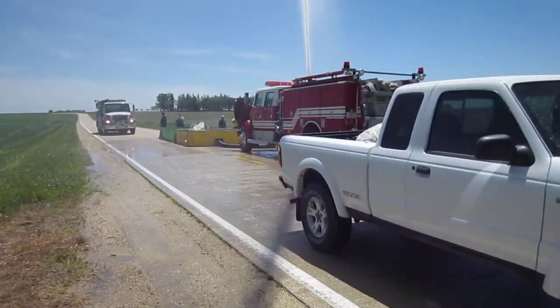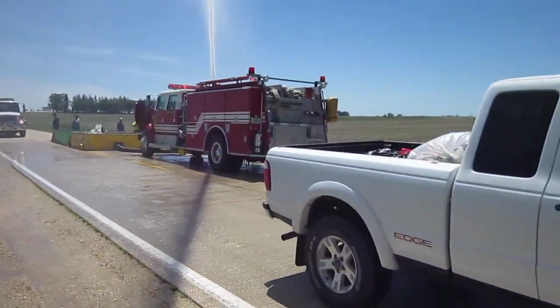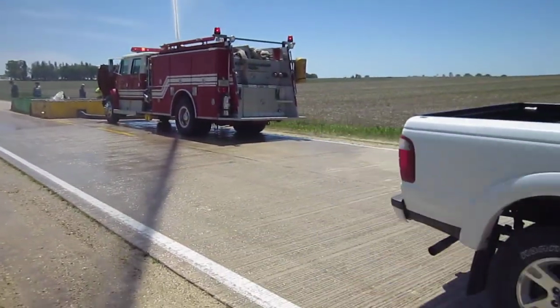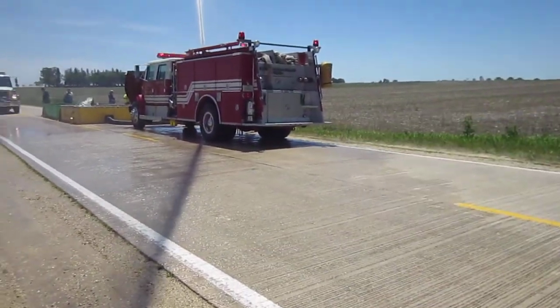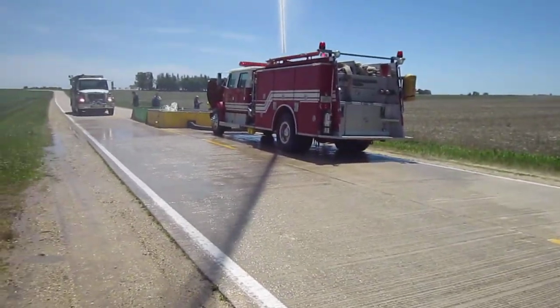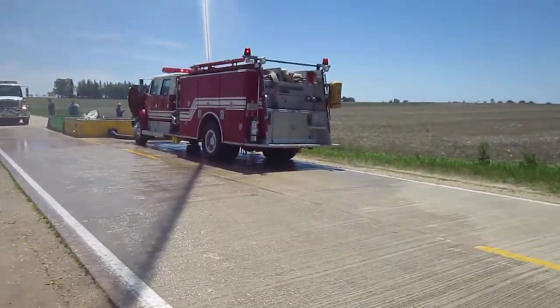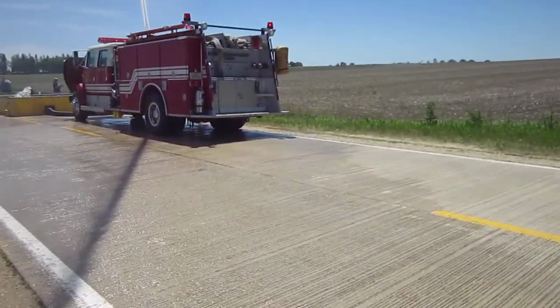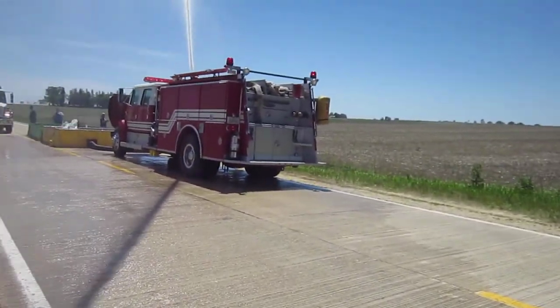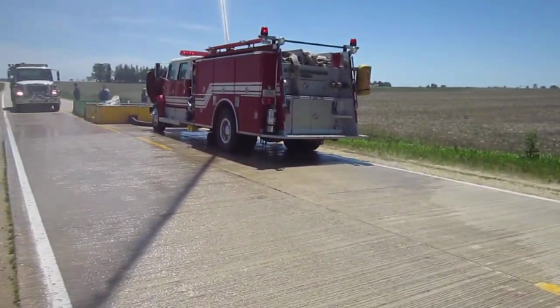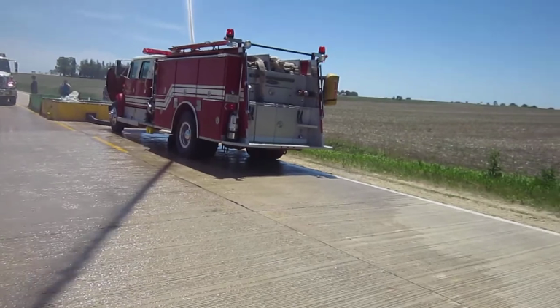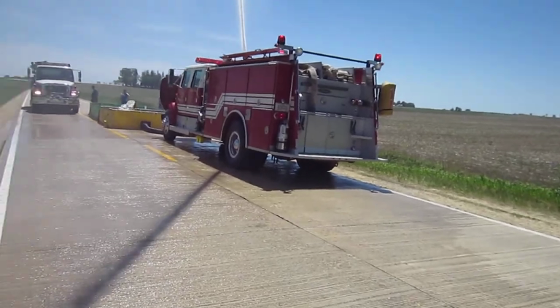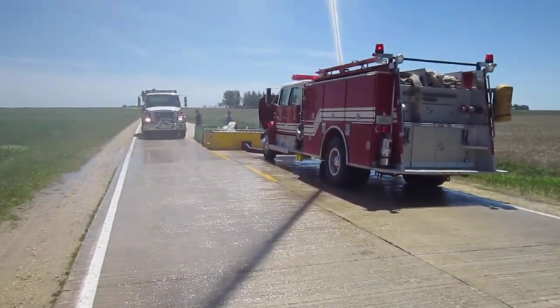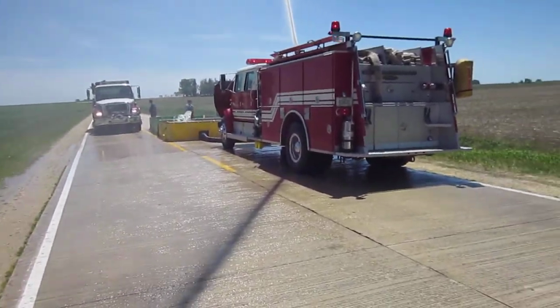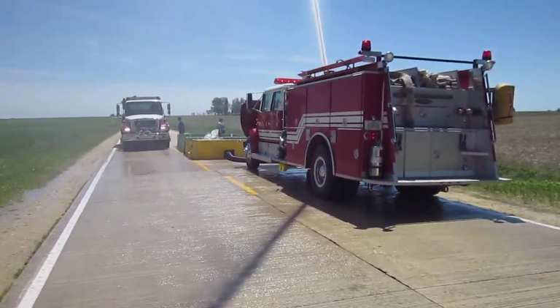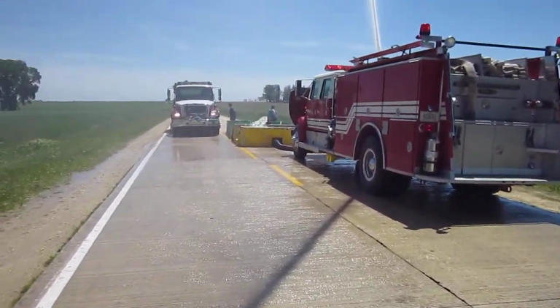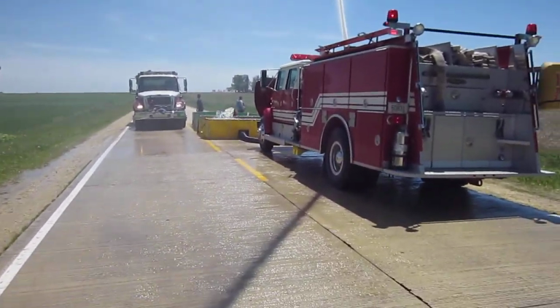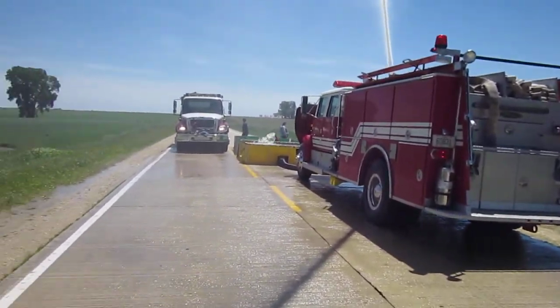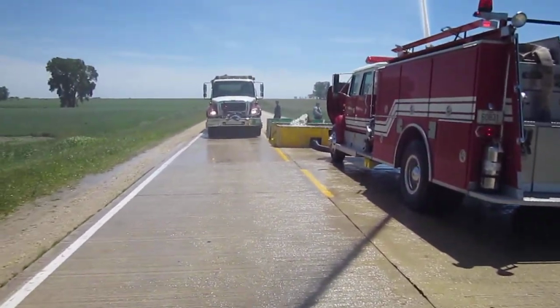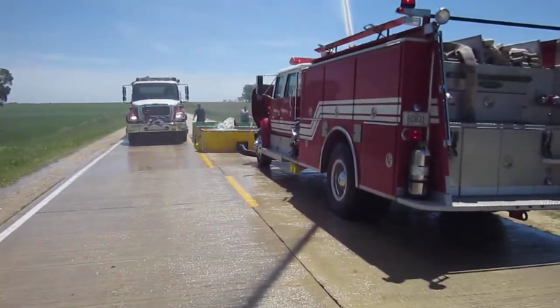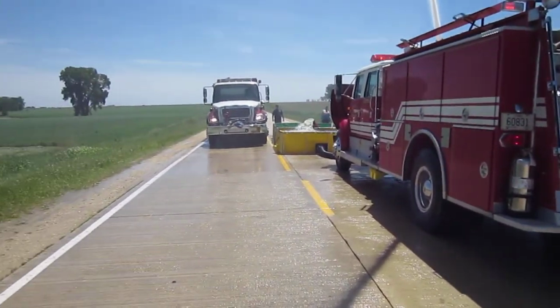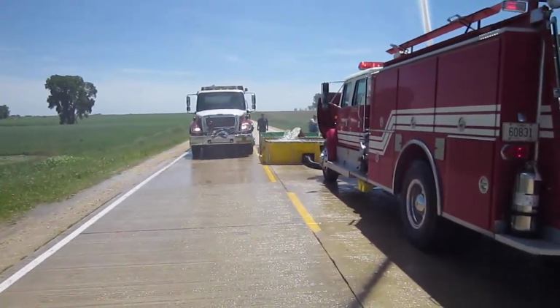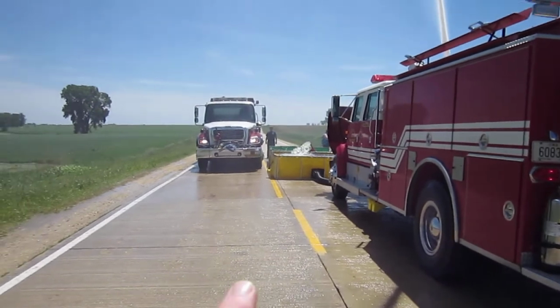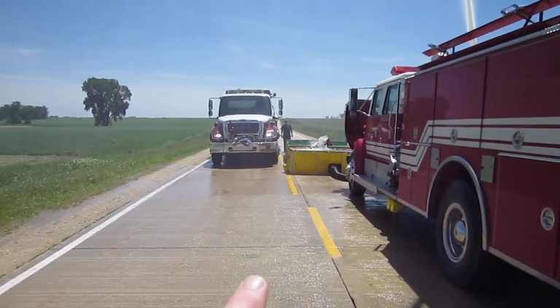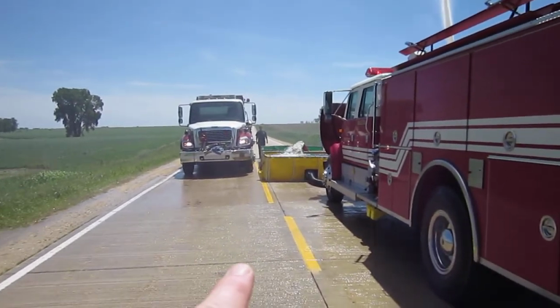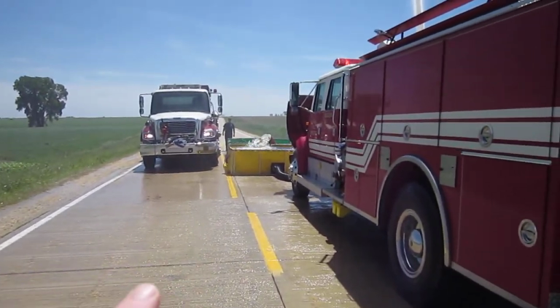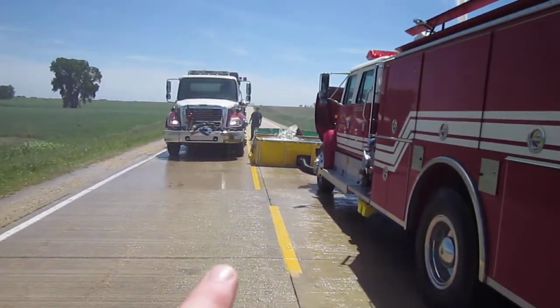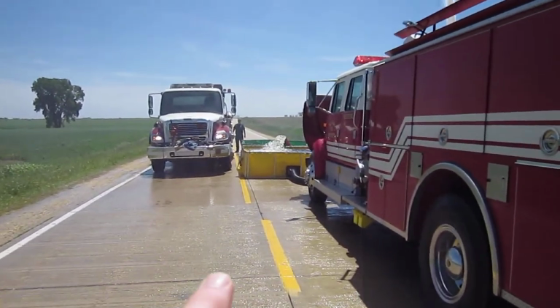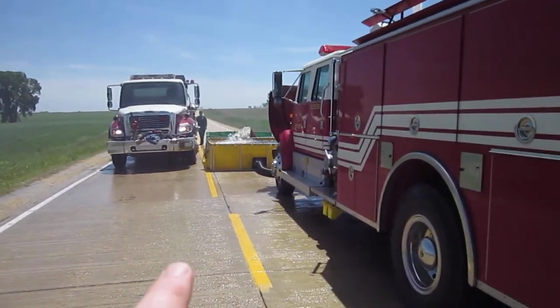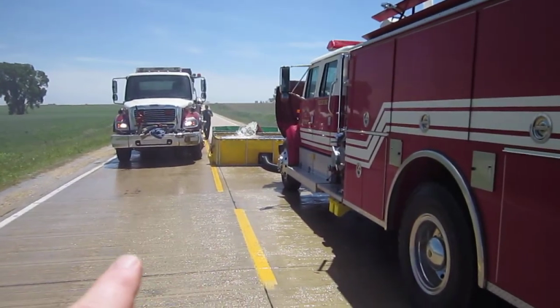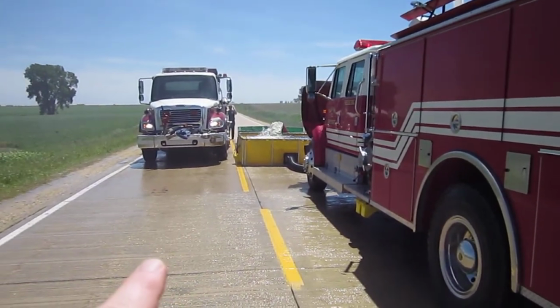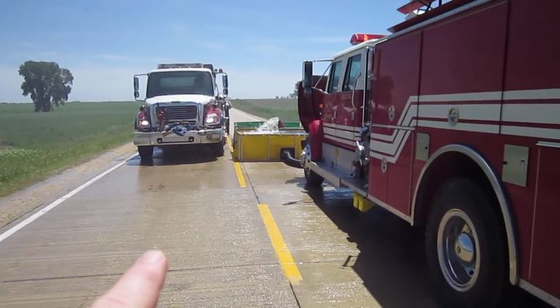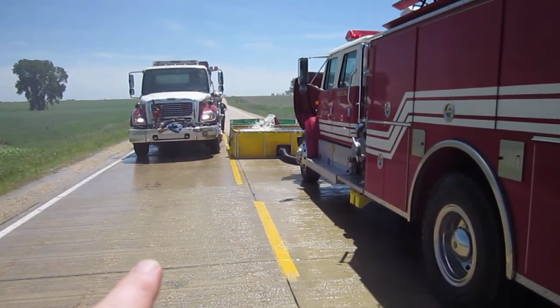Thus far, doing pretty well. Had a little bit of a struggle in the beginning with some fill site issues, but that is all up and running now. They've got two devices running: they have a holly pipe, a 6-inch holly pipe, and then a traditional jet siphon.